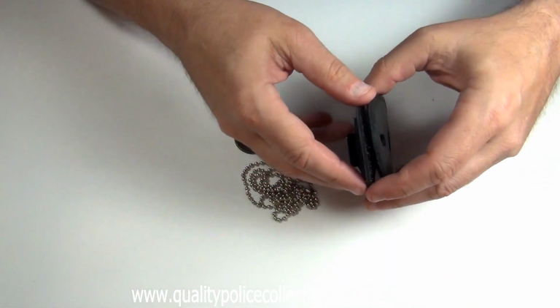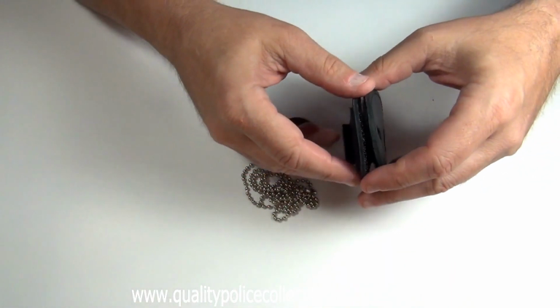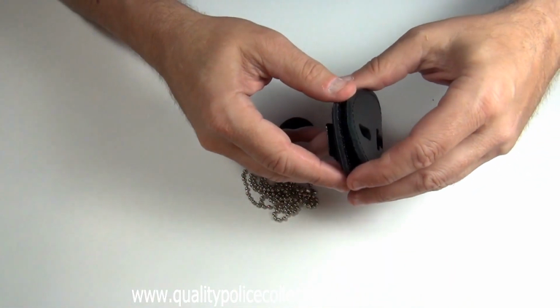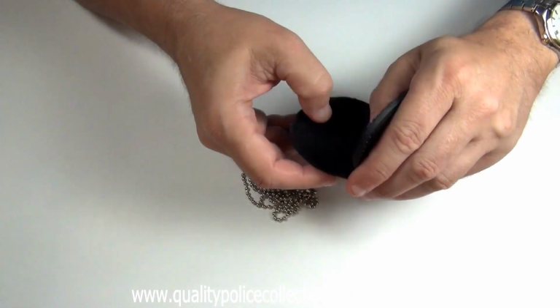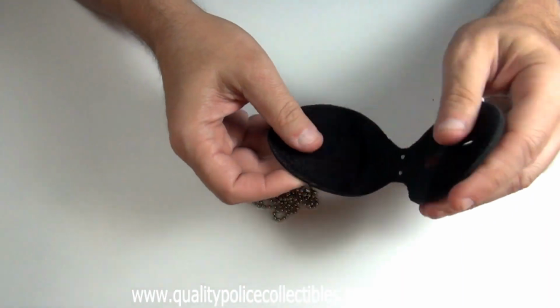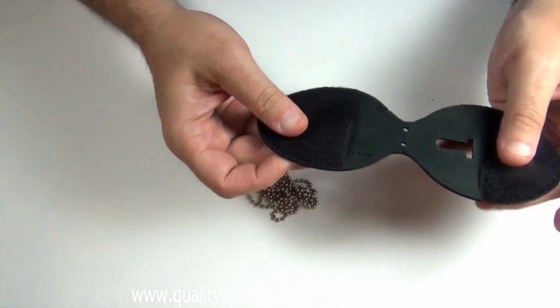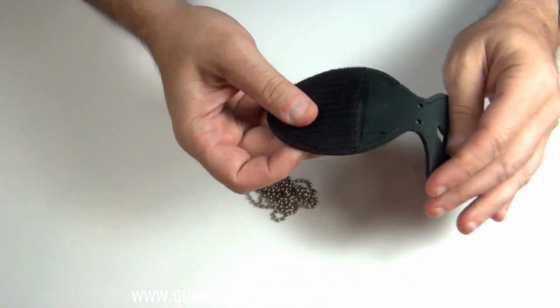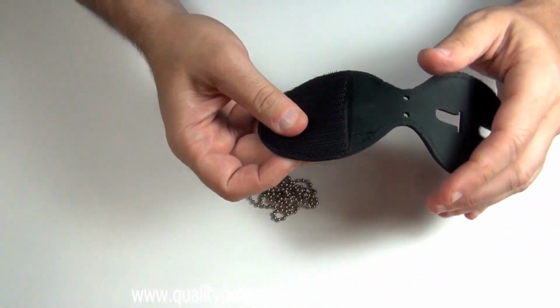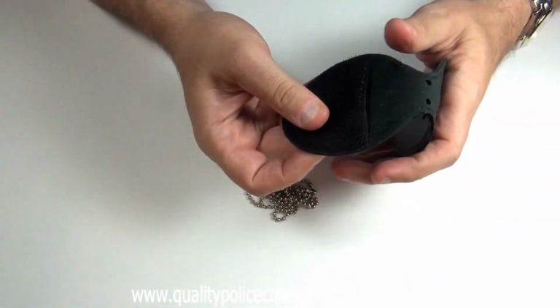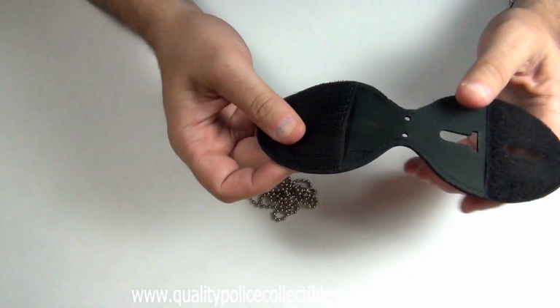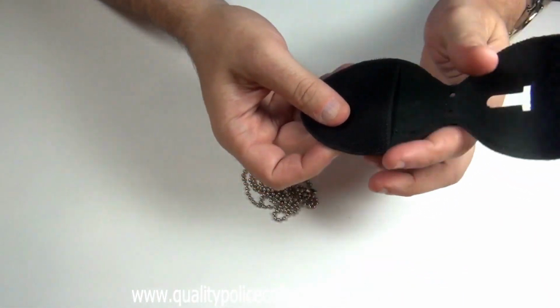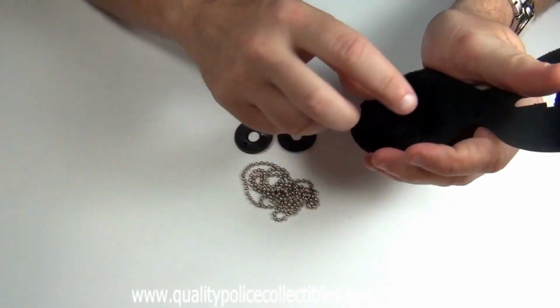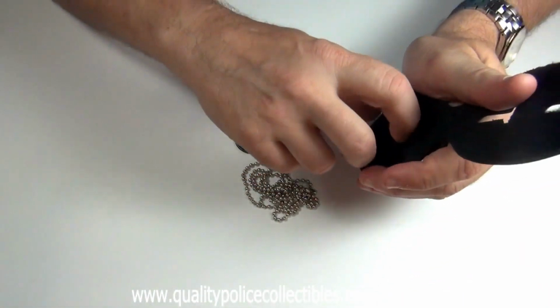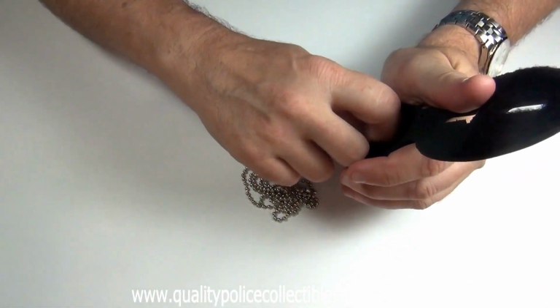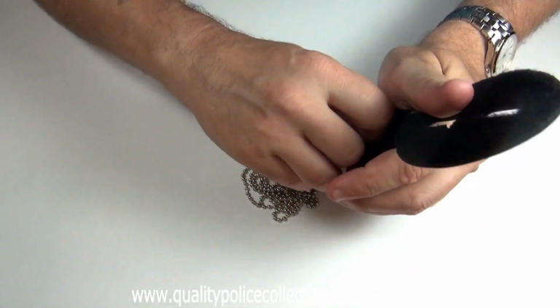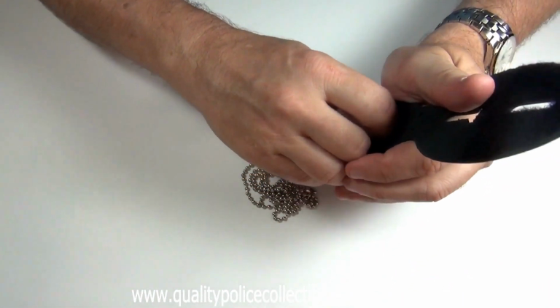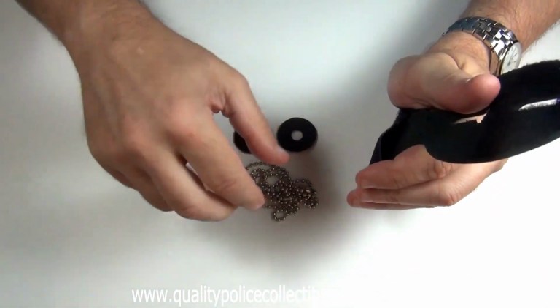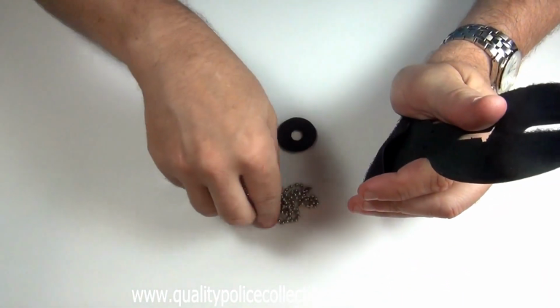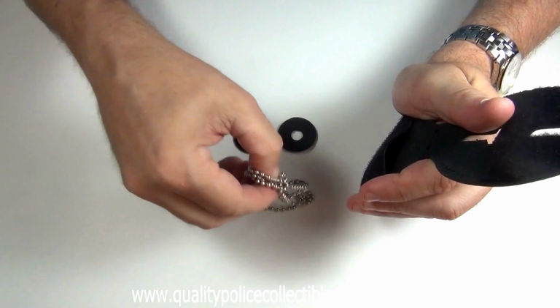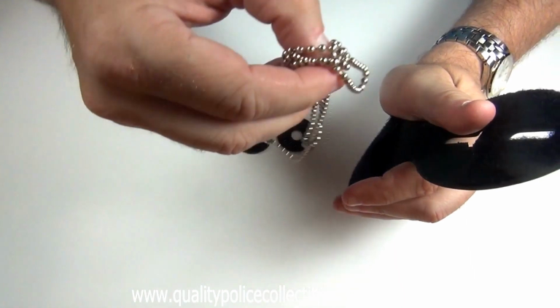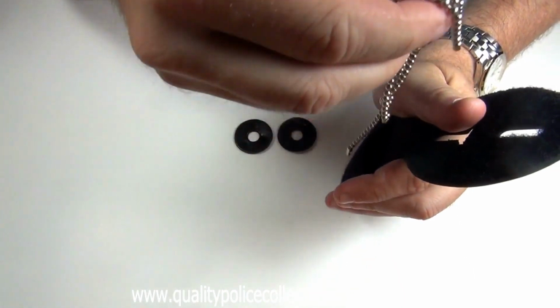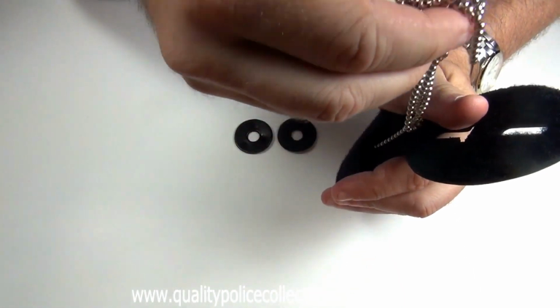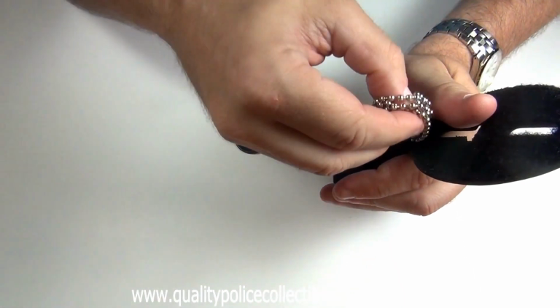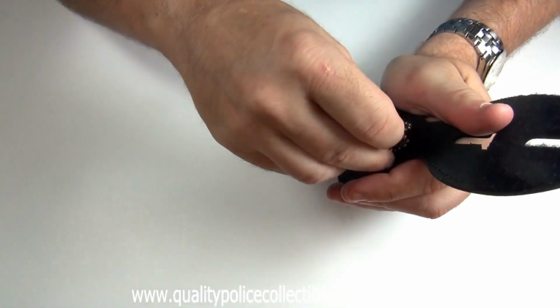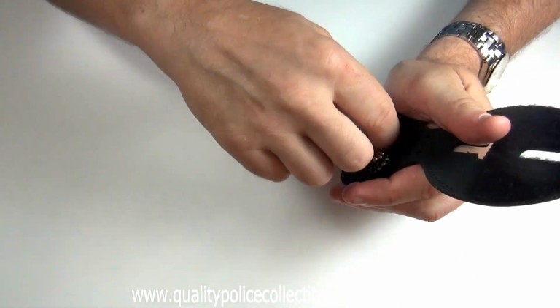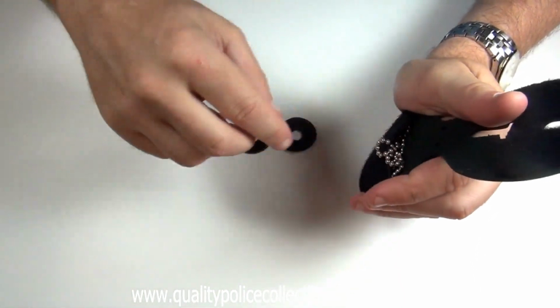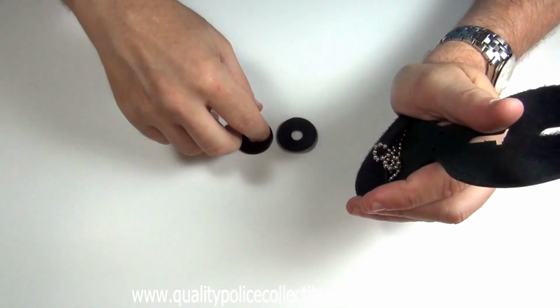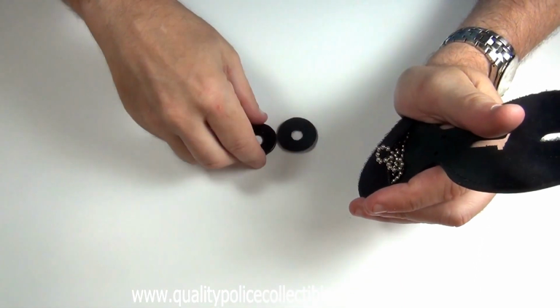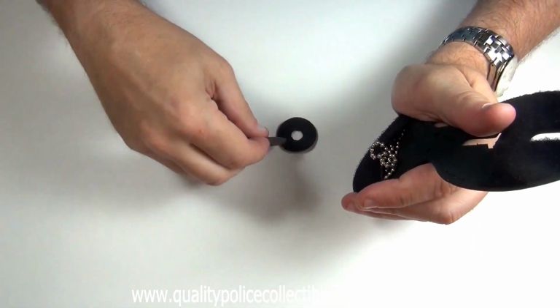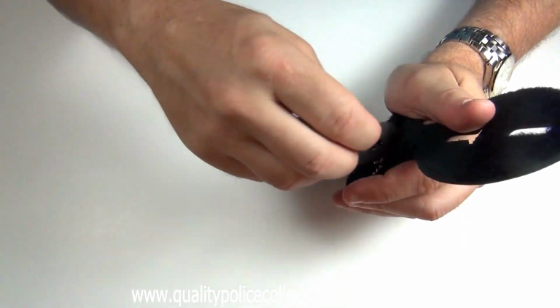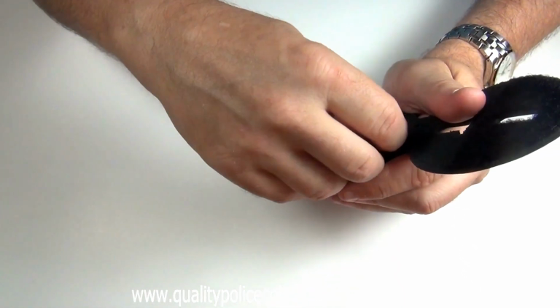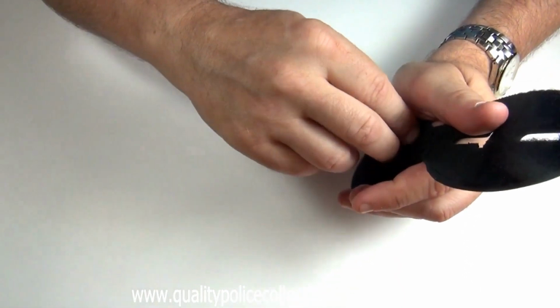They each have a Velcro fastener and a pocket inside to hold your neck chain and your grommets.